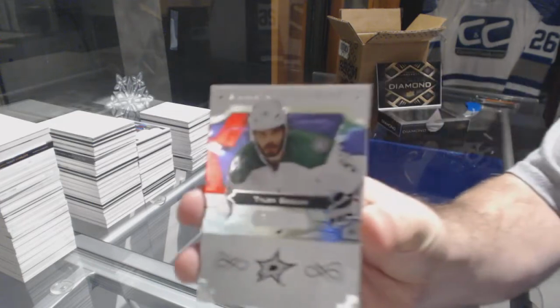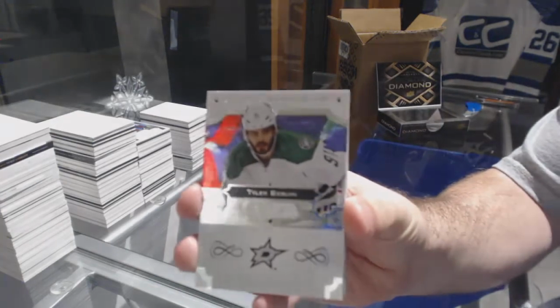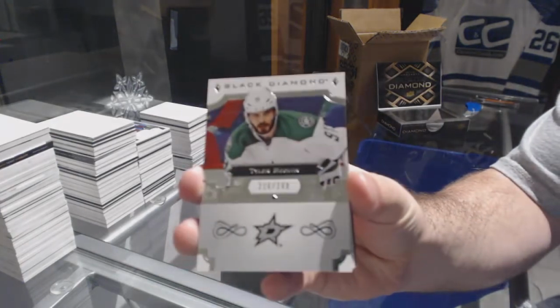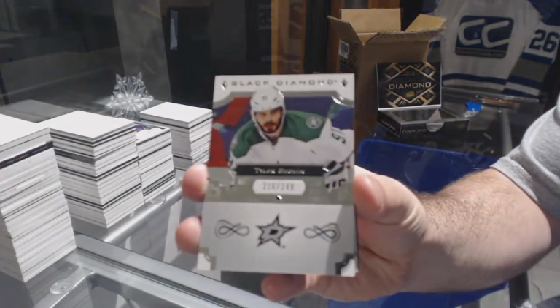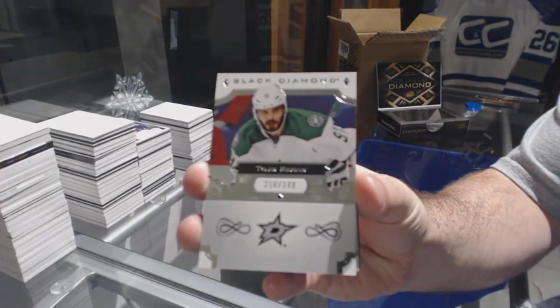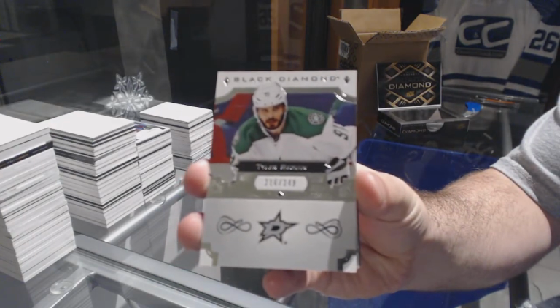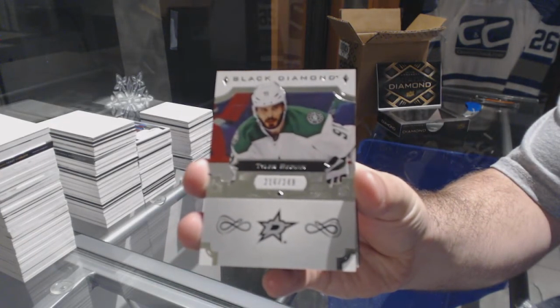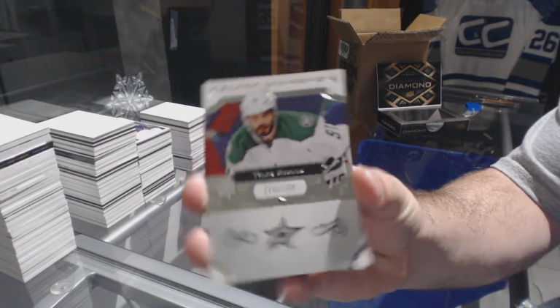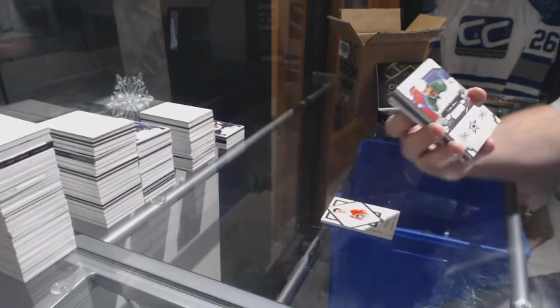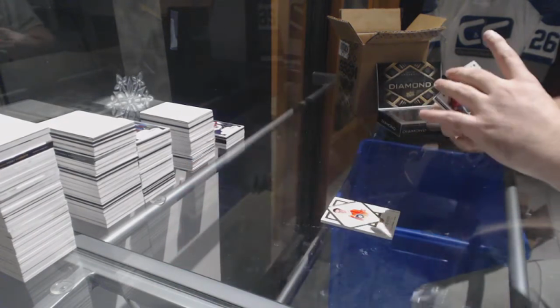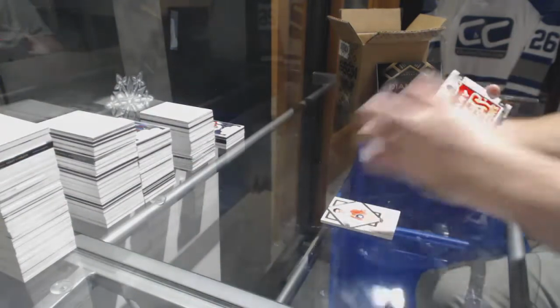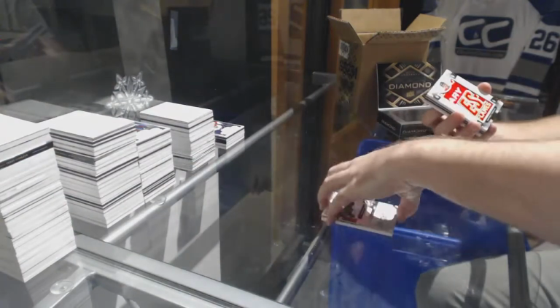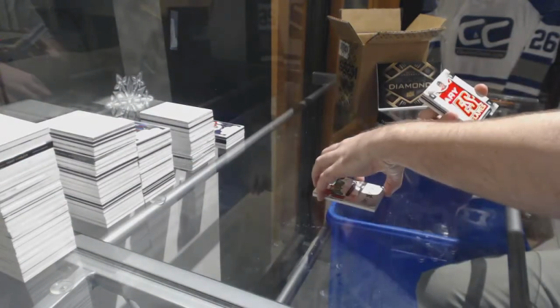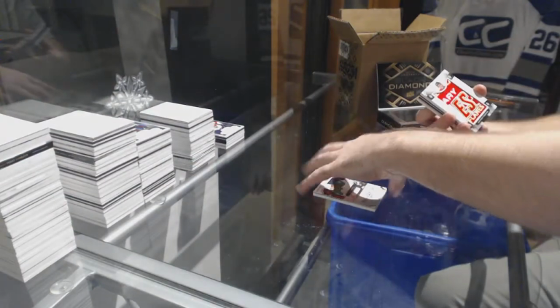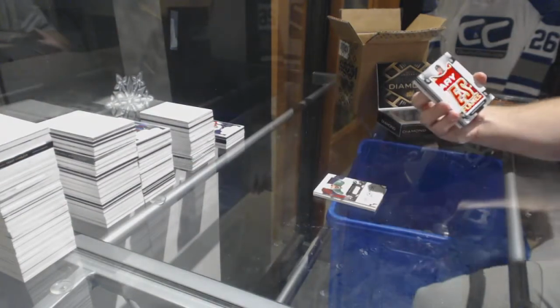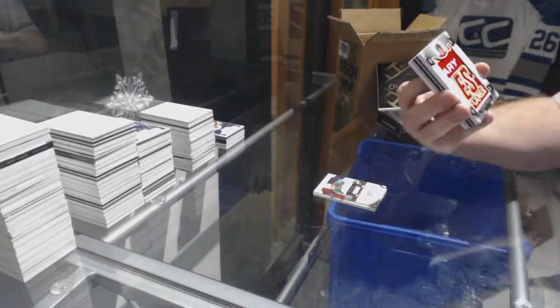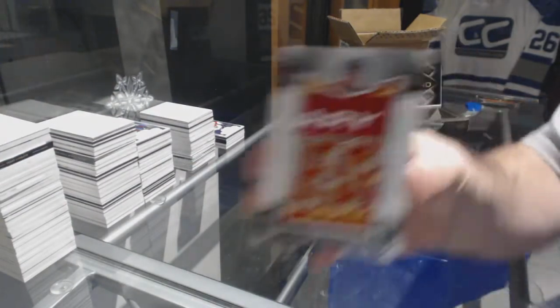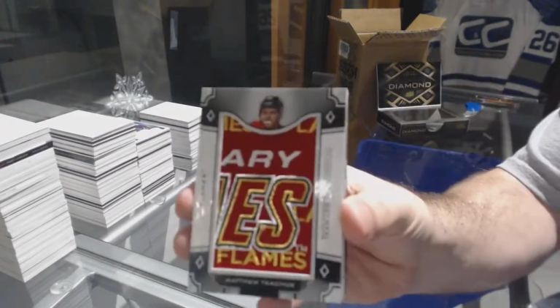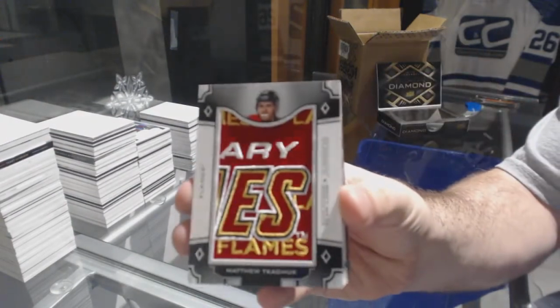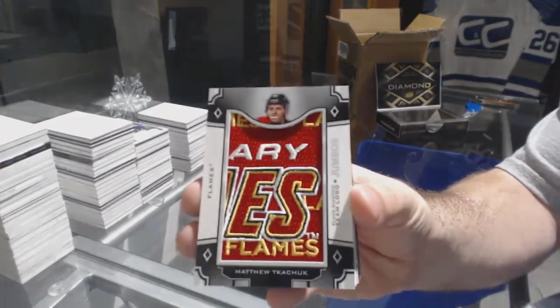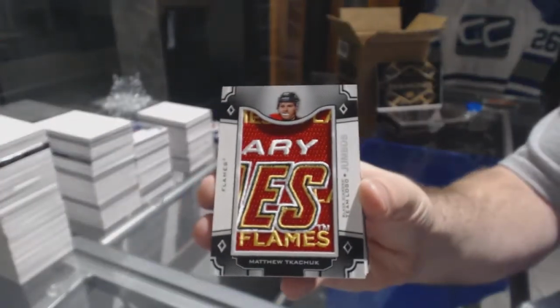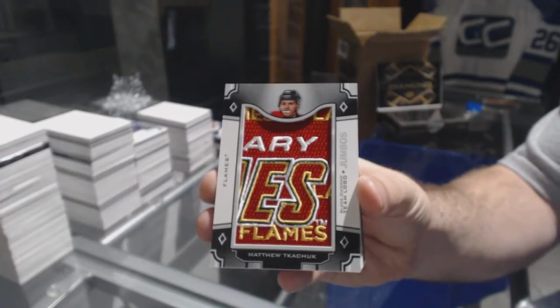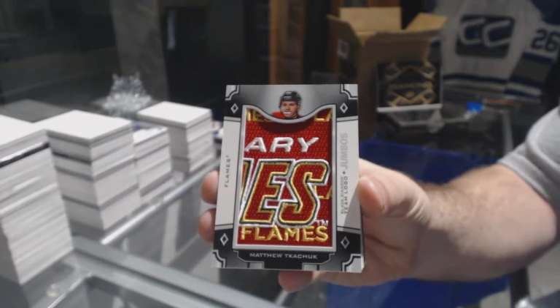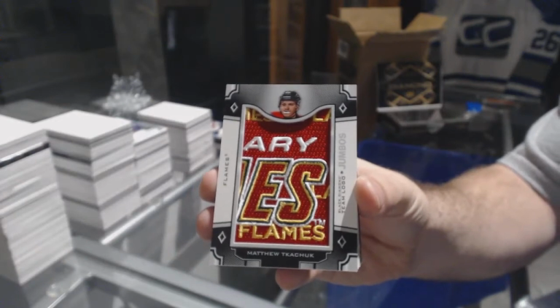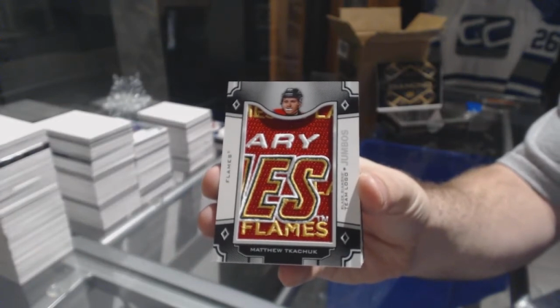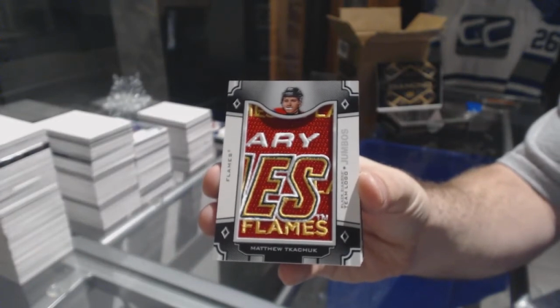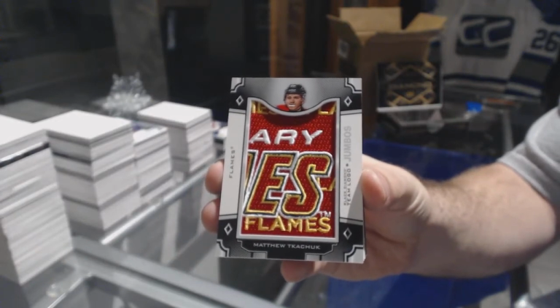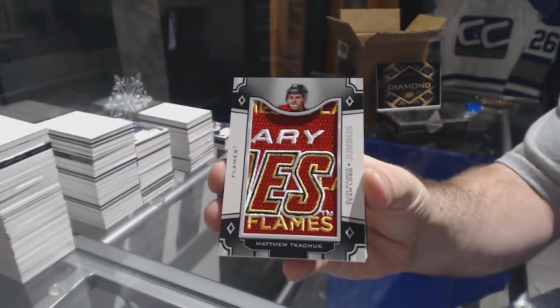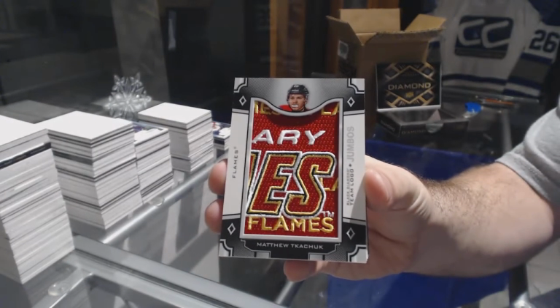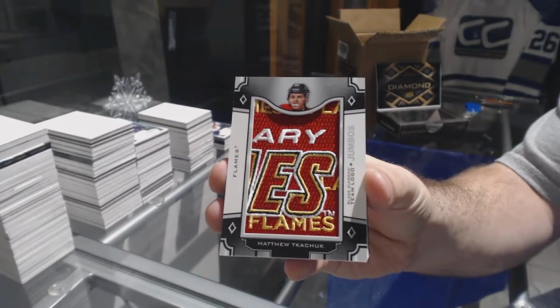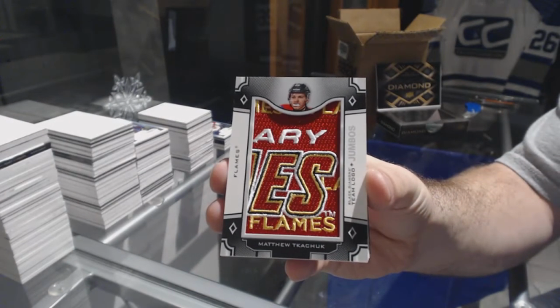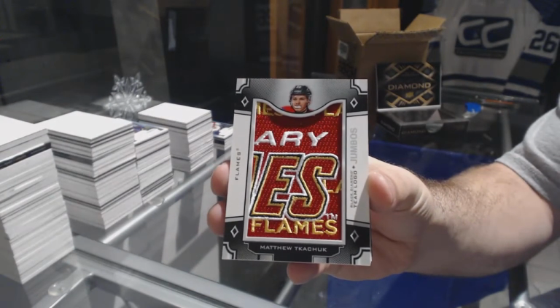249 Sagan for the Dallas Stars. For the Calgary Flames, Team Logo Jumbos, Matthew Kachuk. Young Guns Breaks — that's awesome.